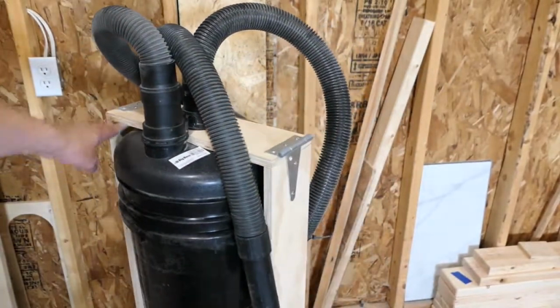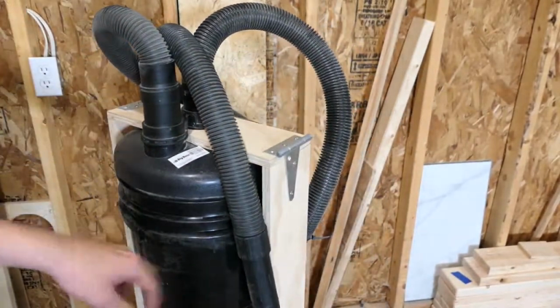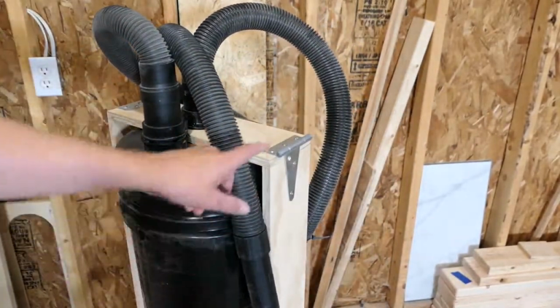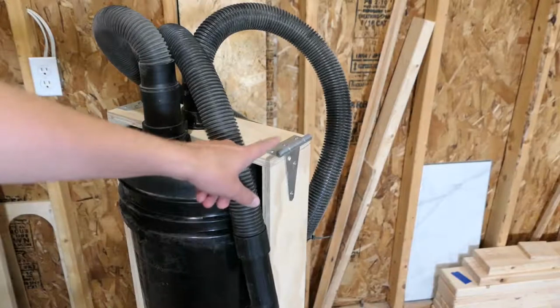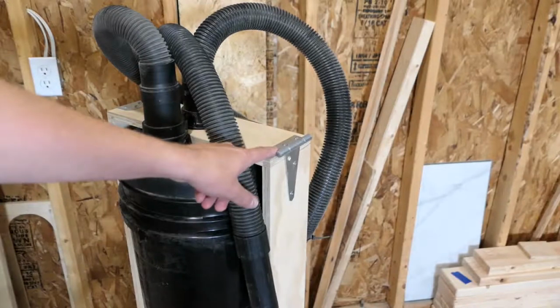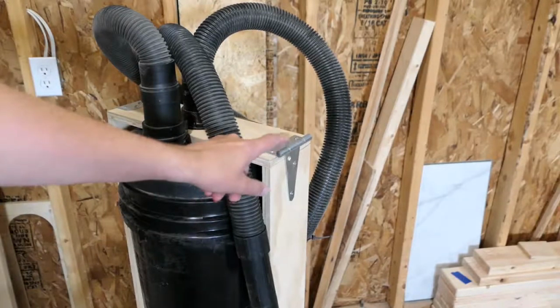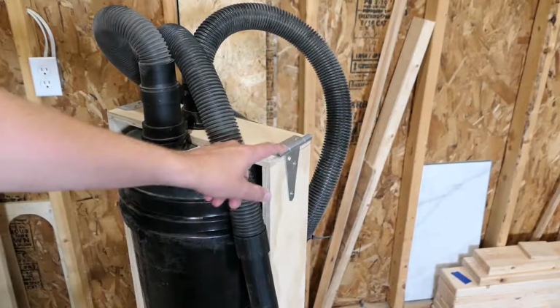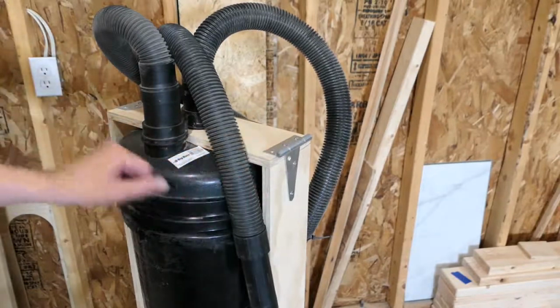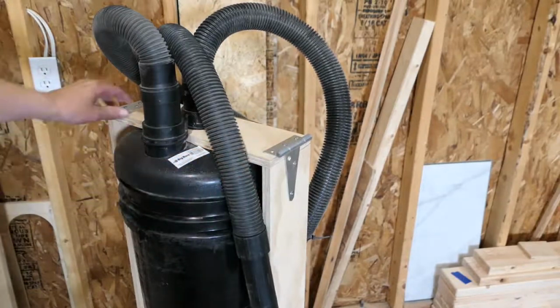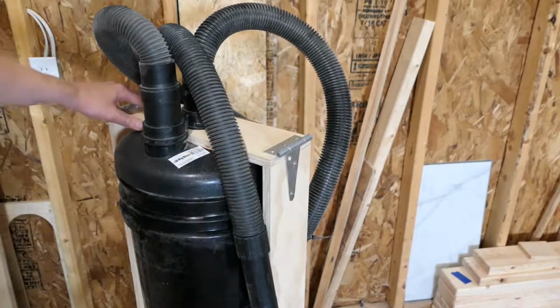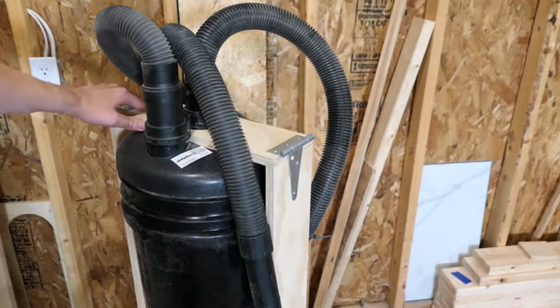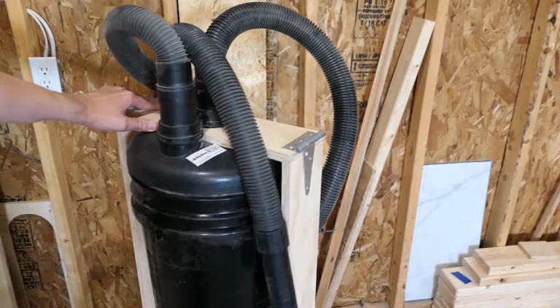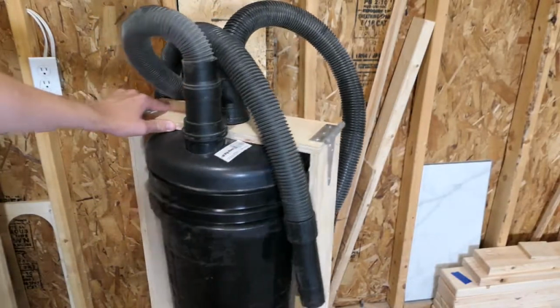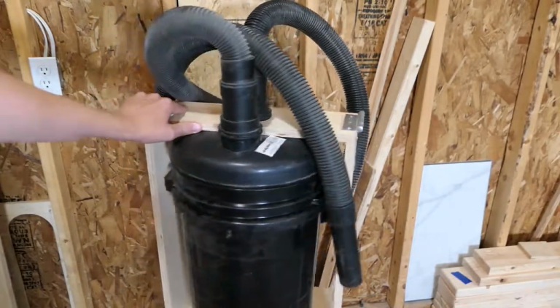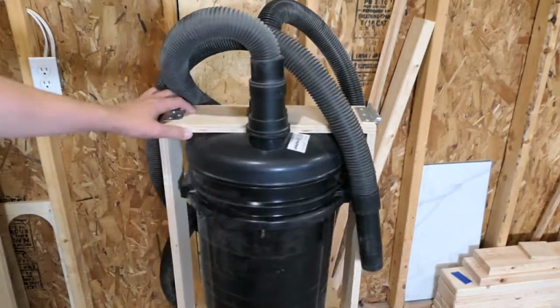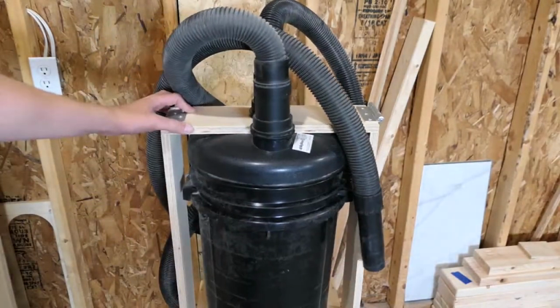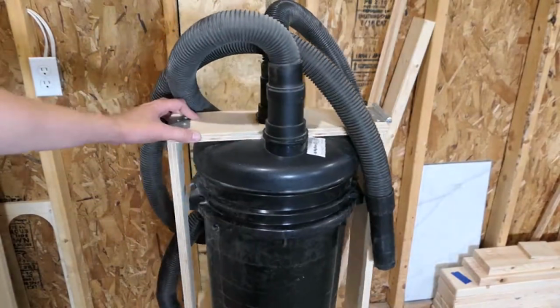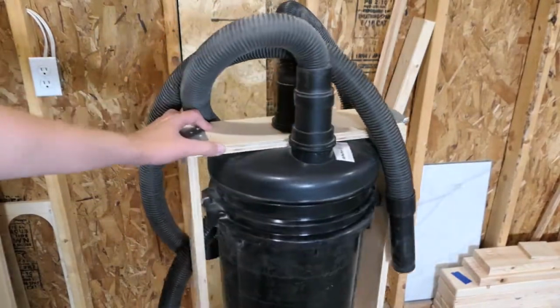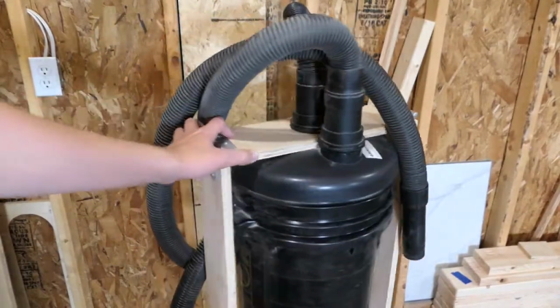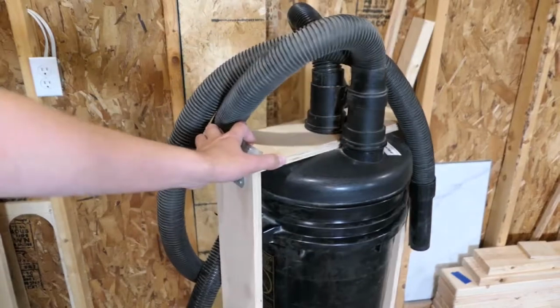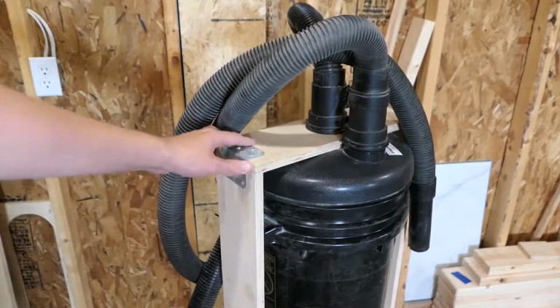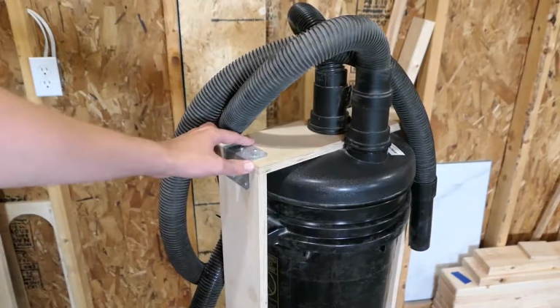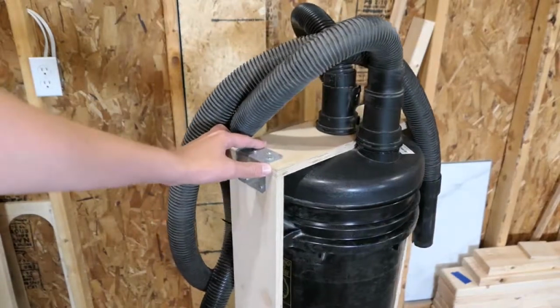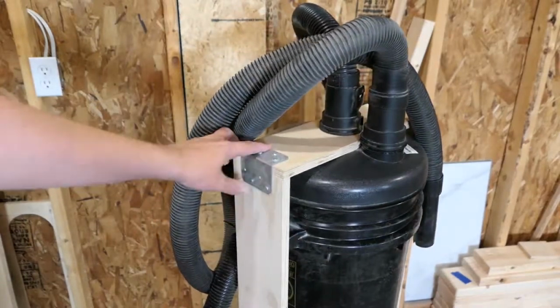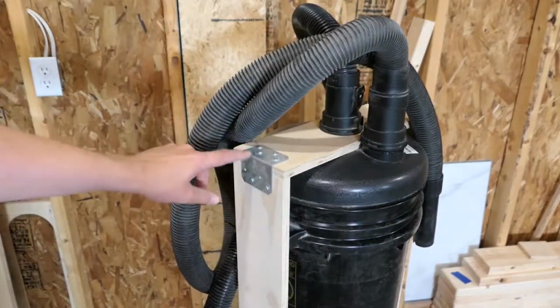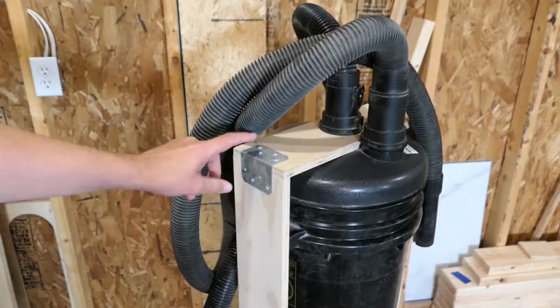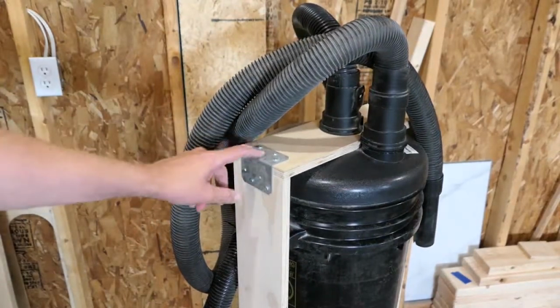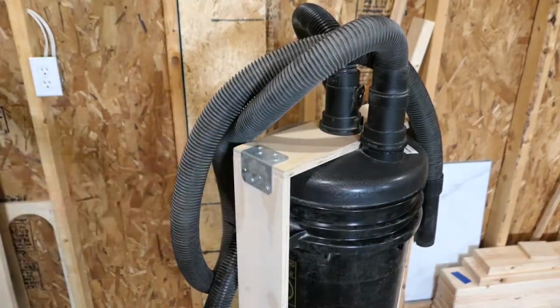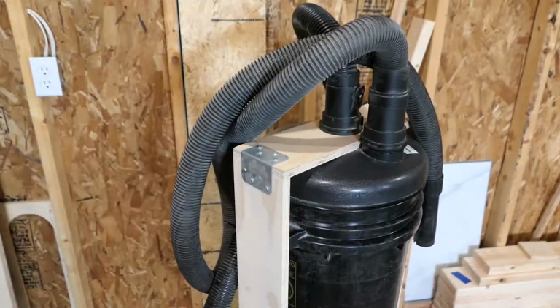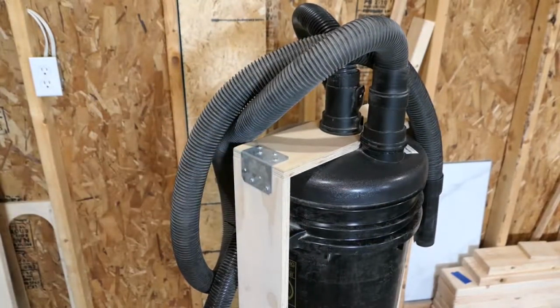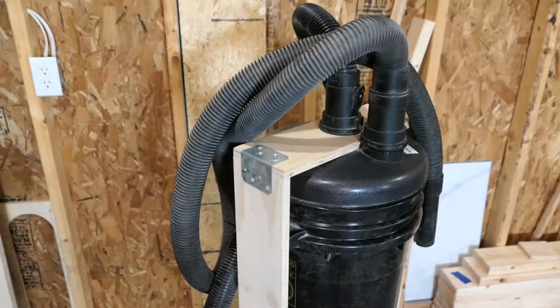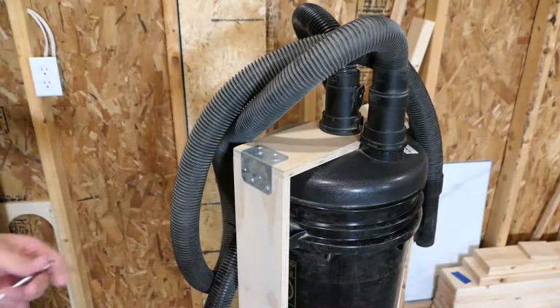On this side I have a hinge, and on this other side it just has a little bracket to keep it closed.